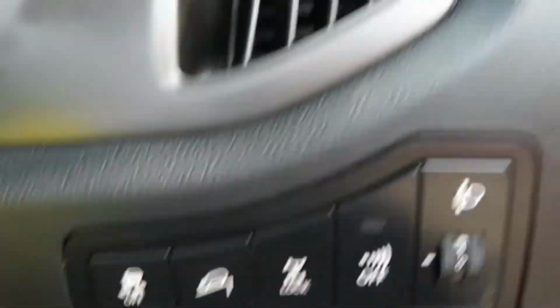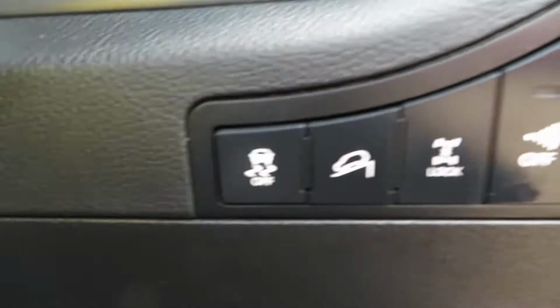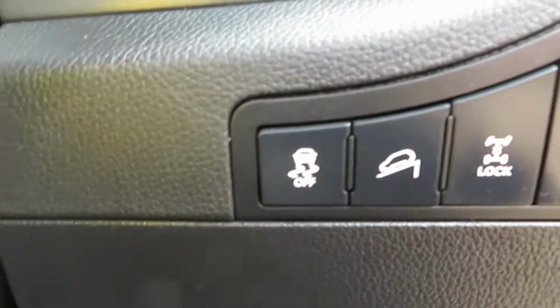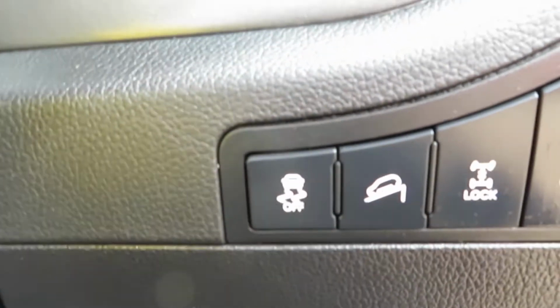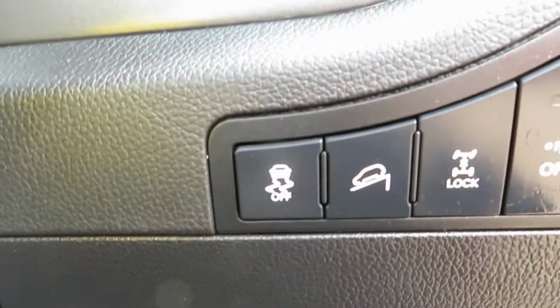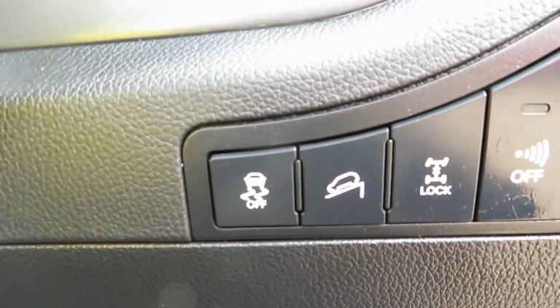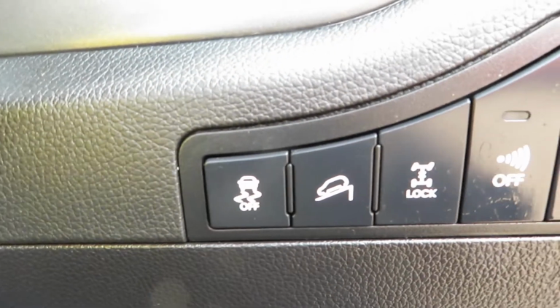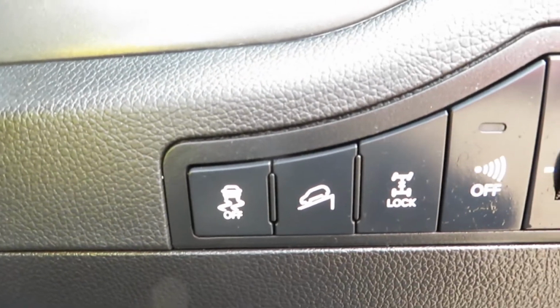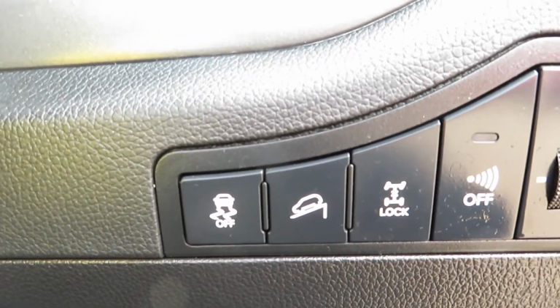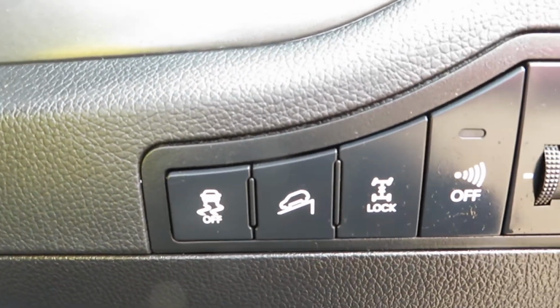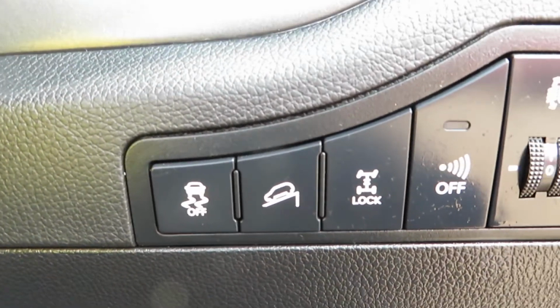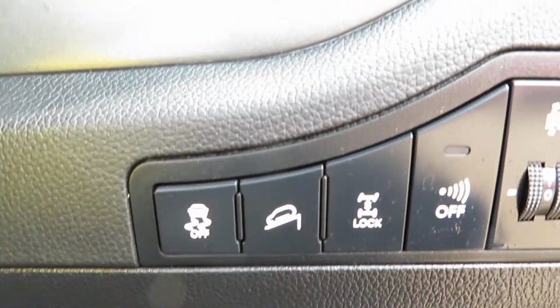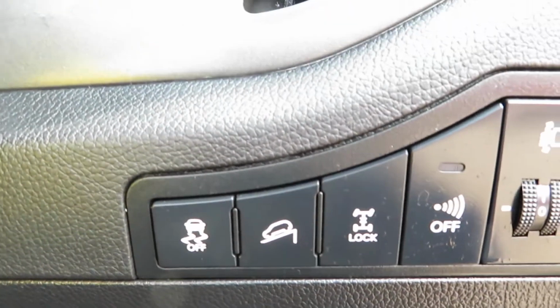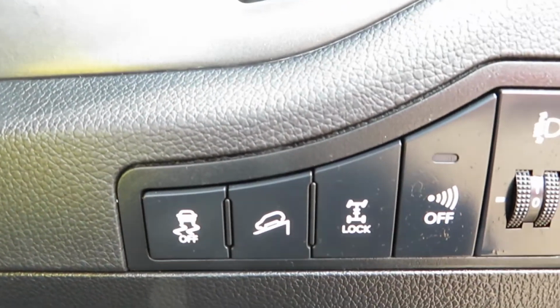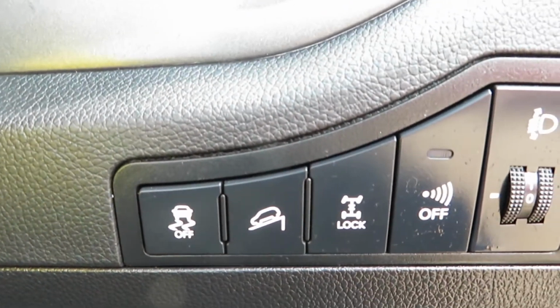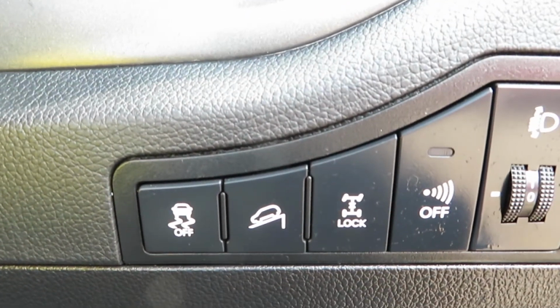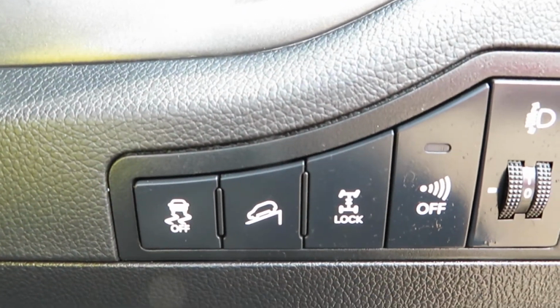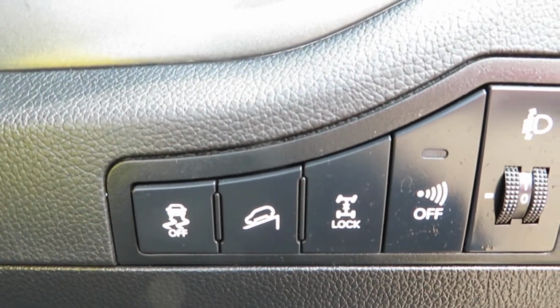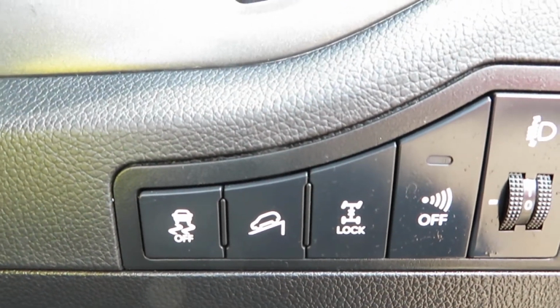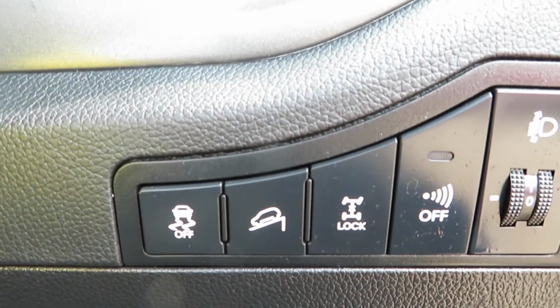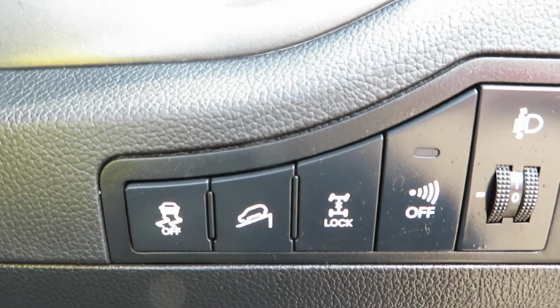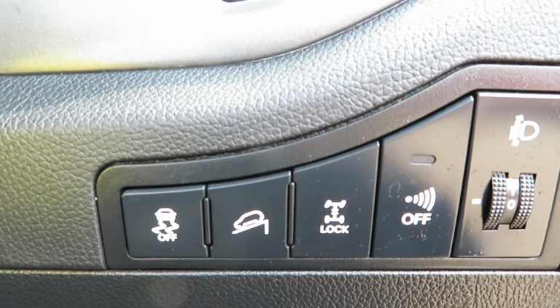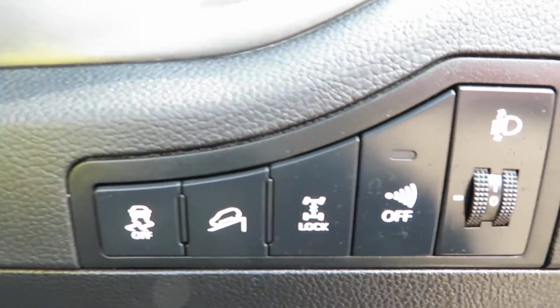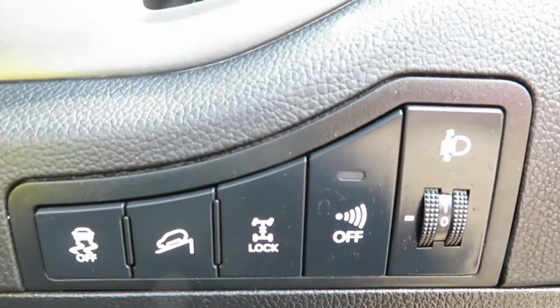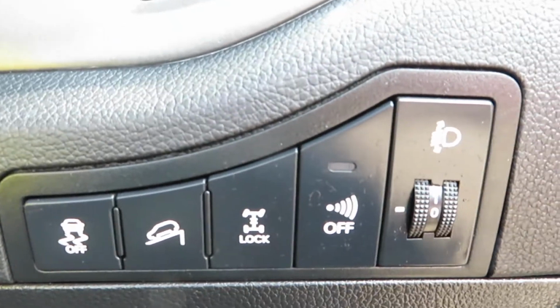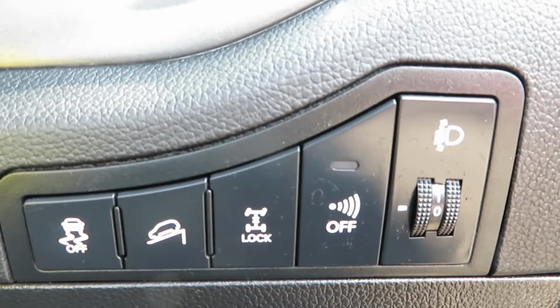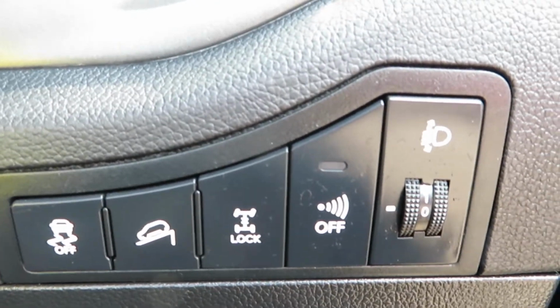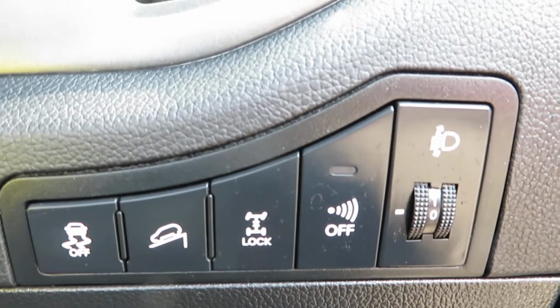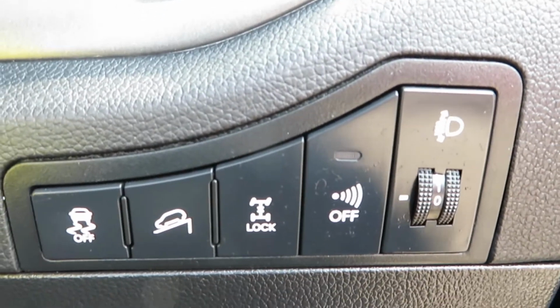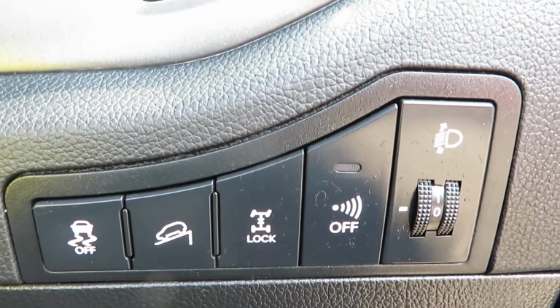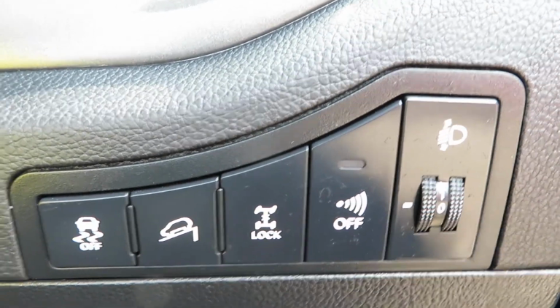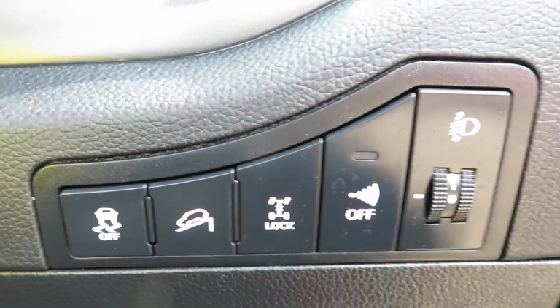Down here you've got traction control, hill assist, you can lock your four wheel drive, and it's also got the alarm you can turn off.